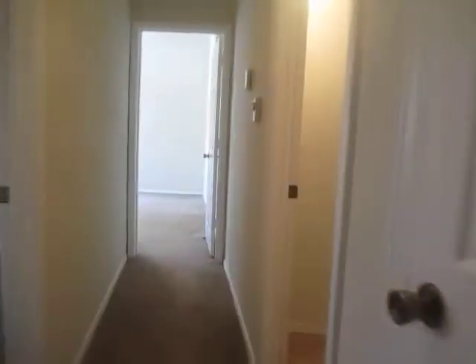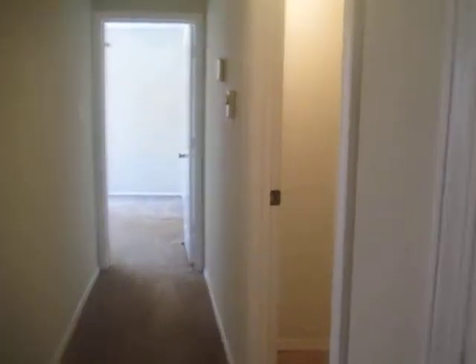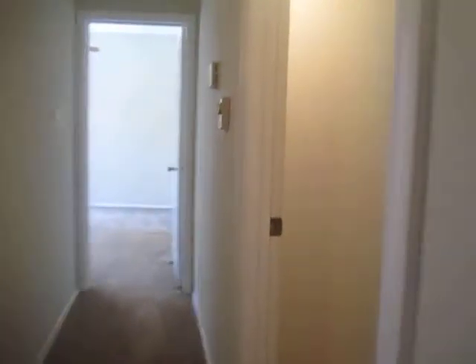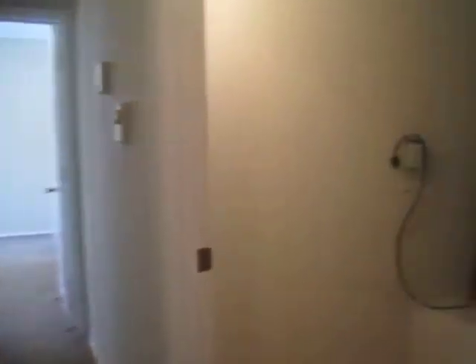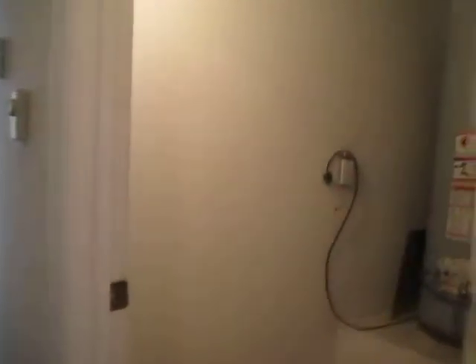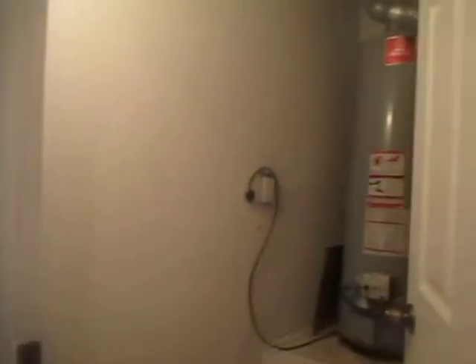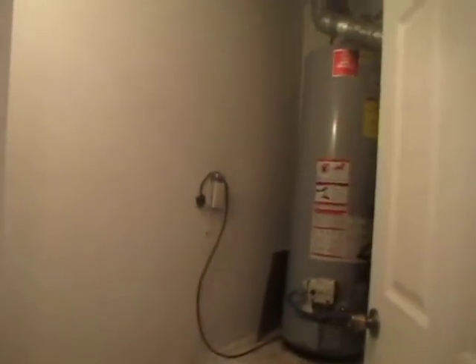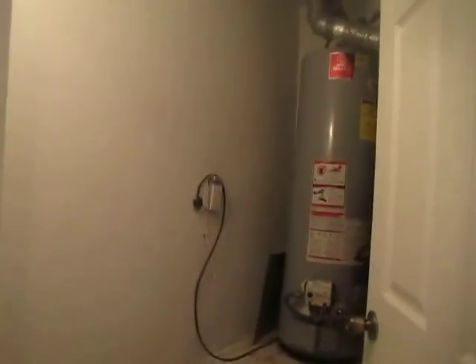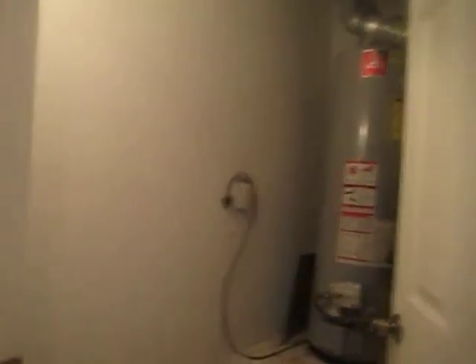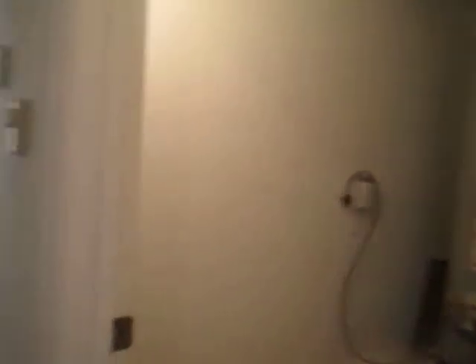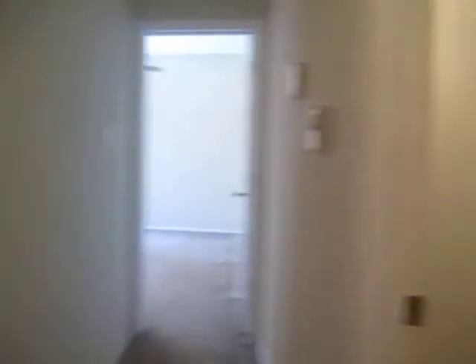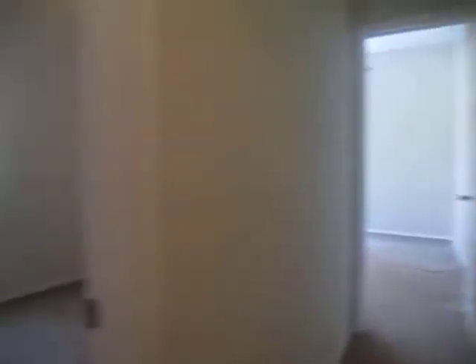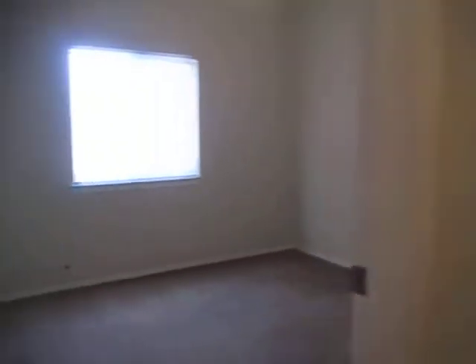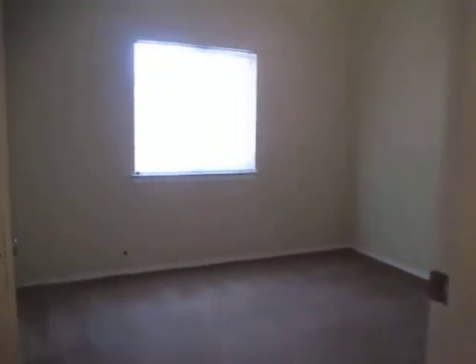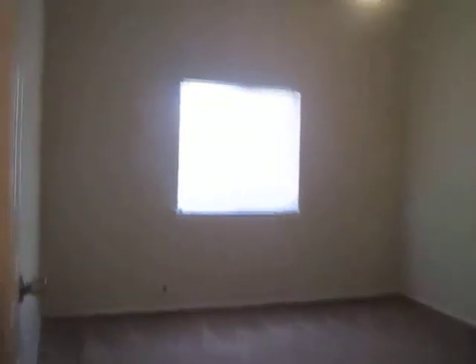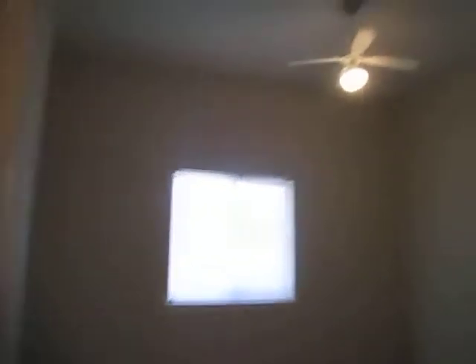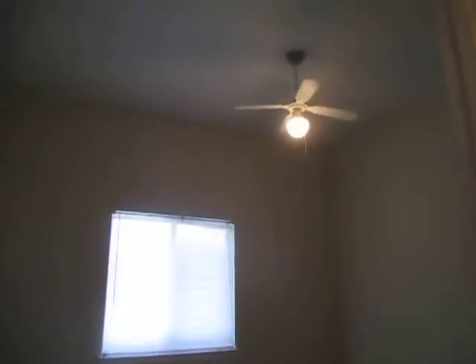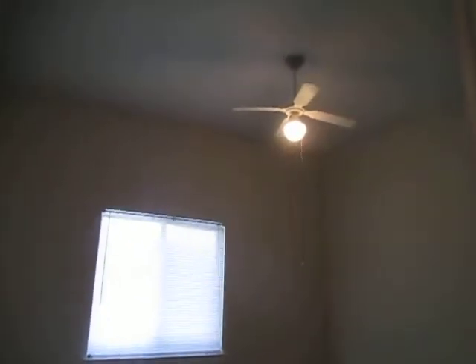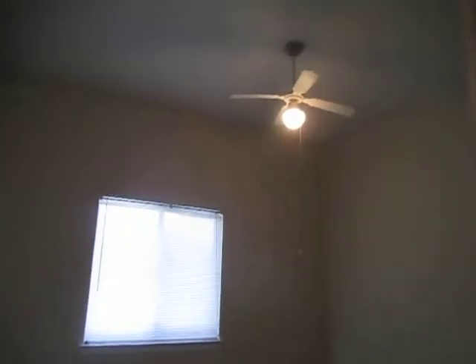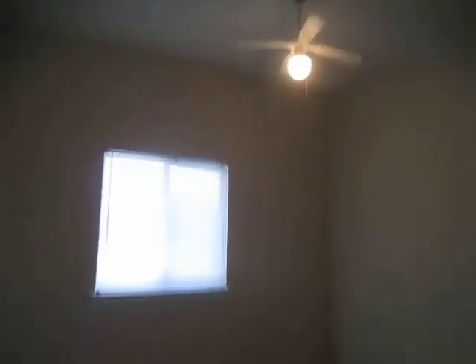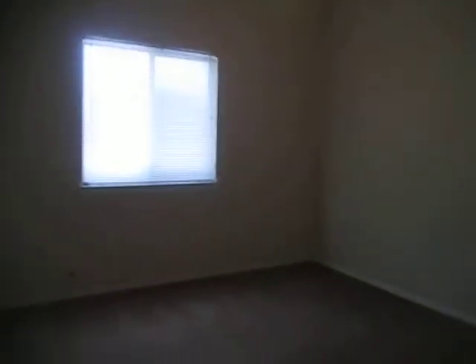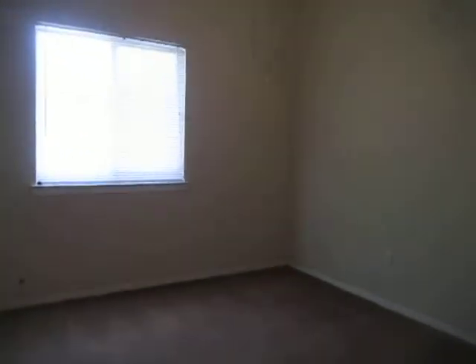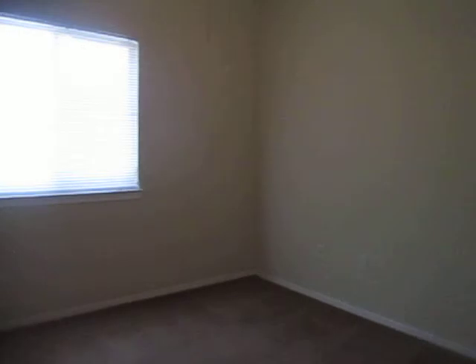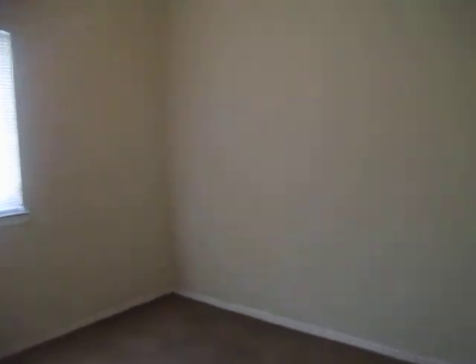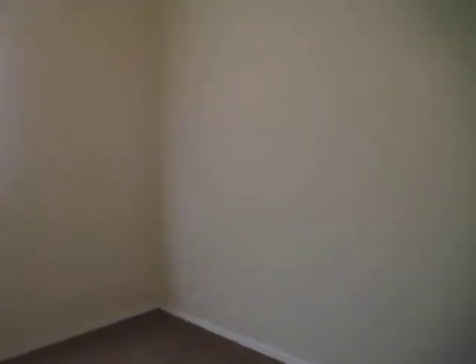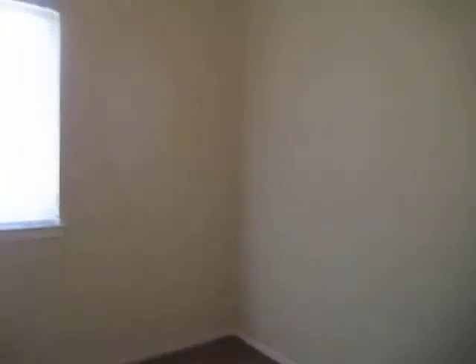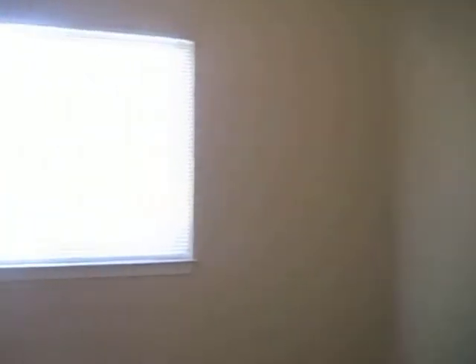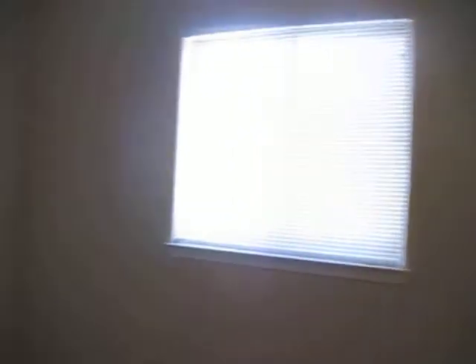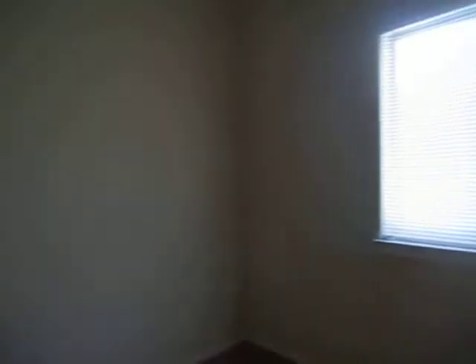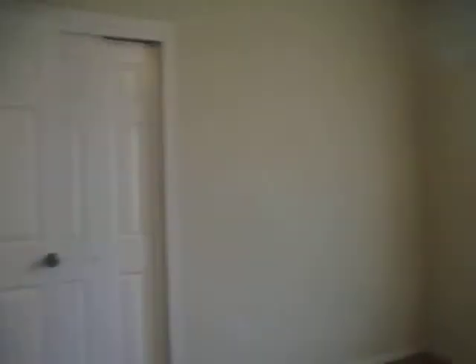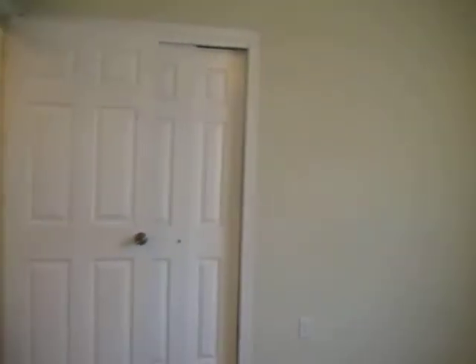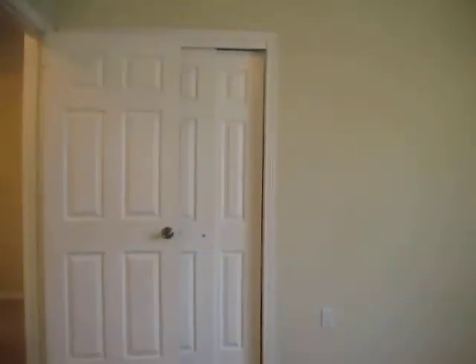Over here we've got our utility room for the water heater and heater. And then across the hall is our second bedroom, which does feature a ceiling fan. And there's our closet.